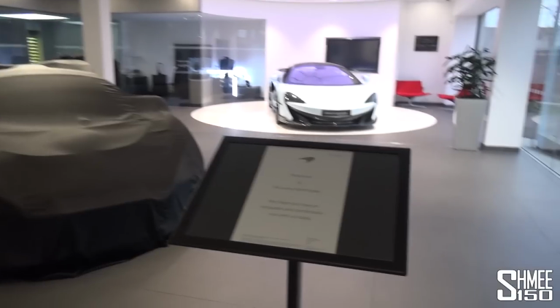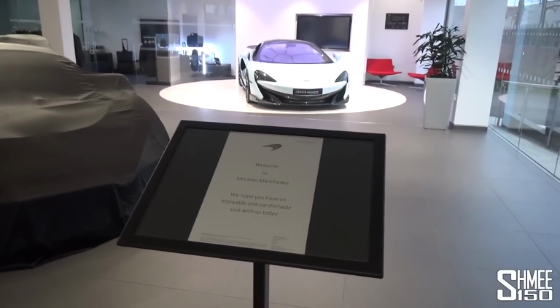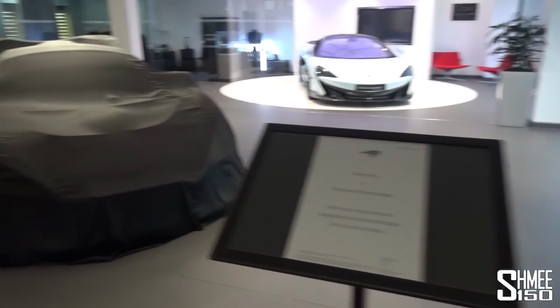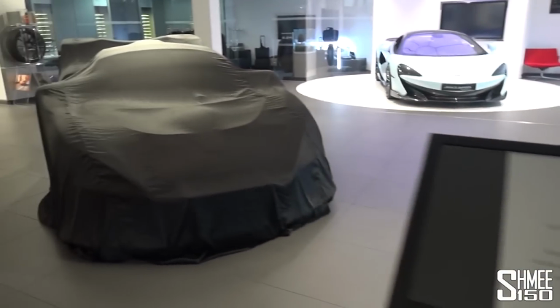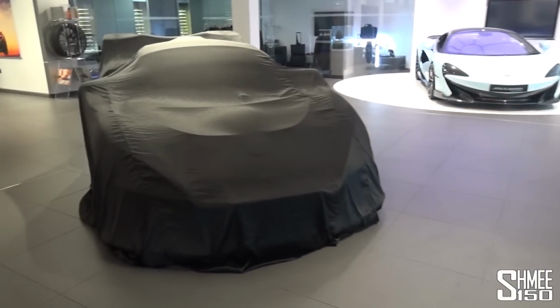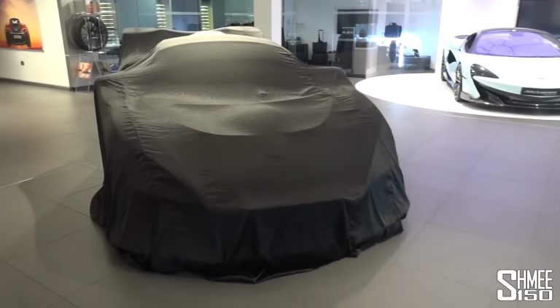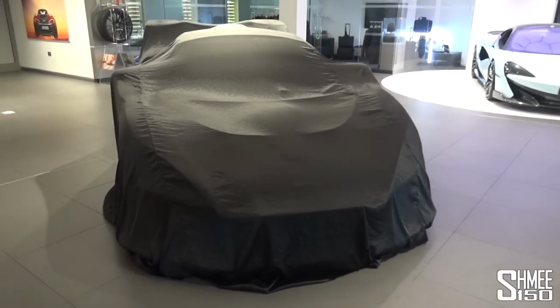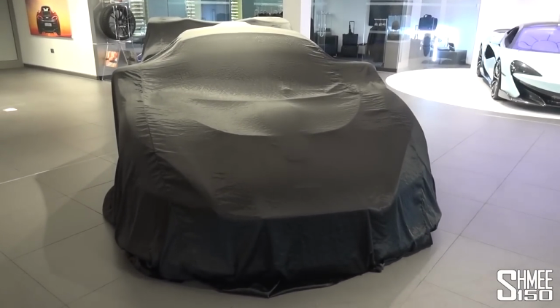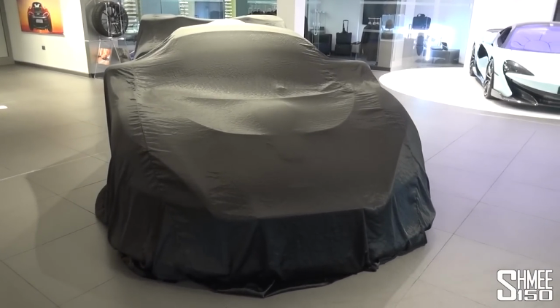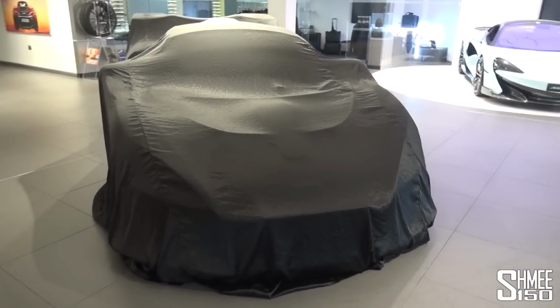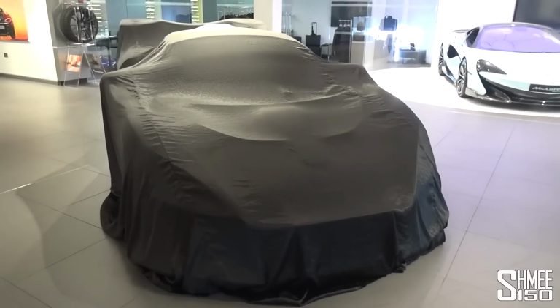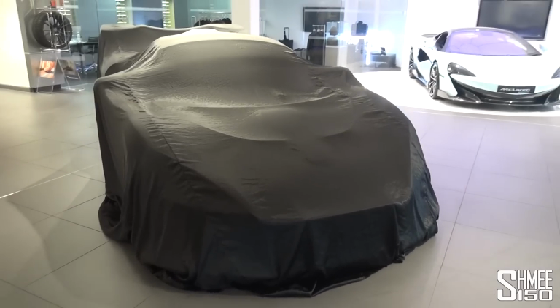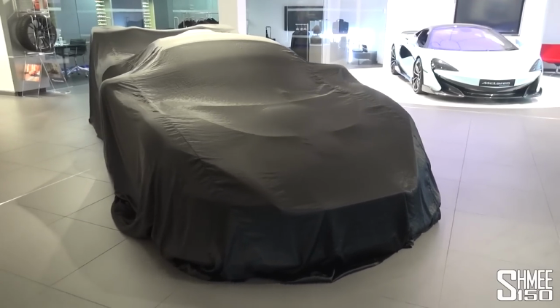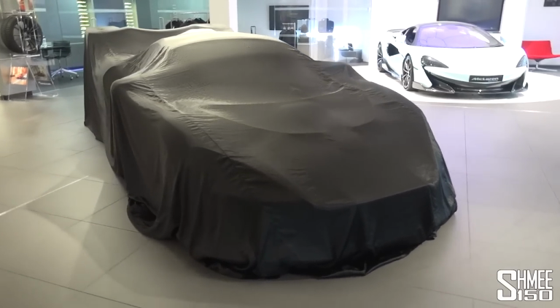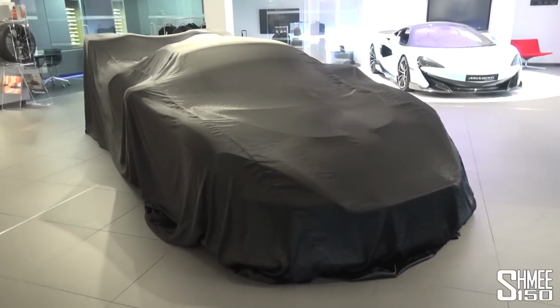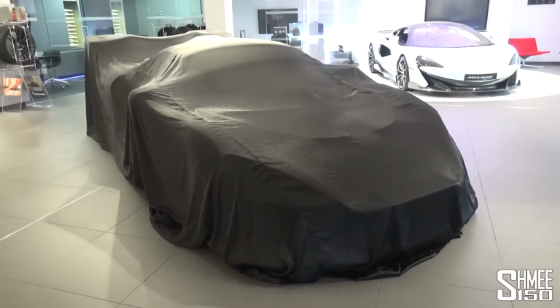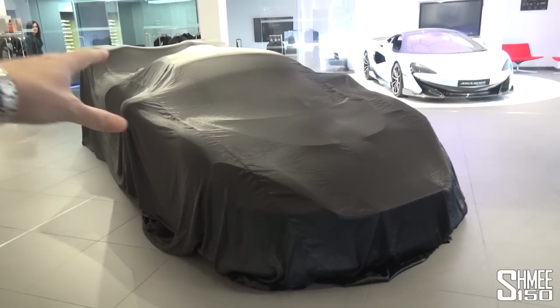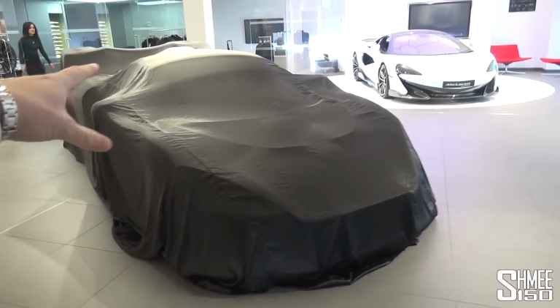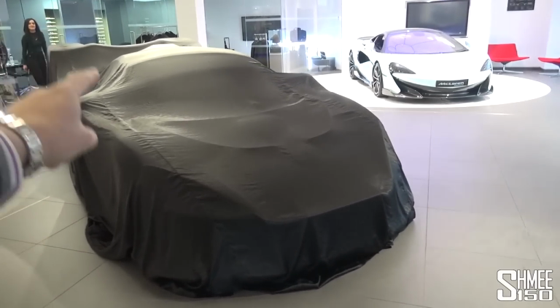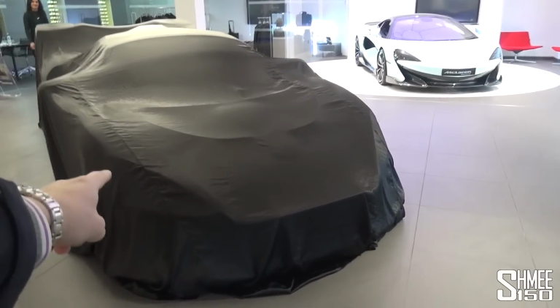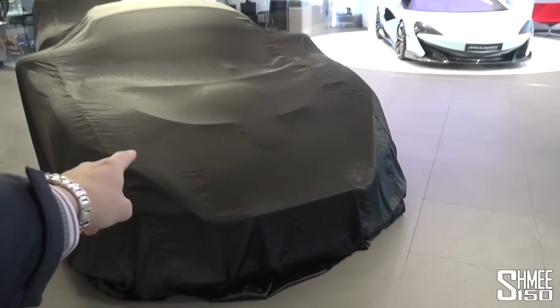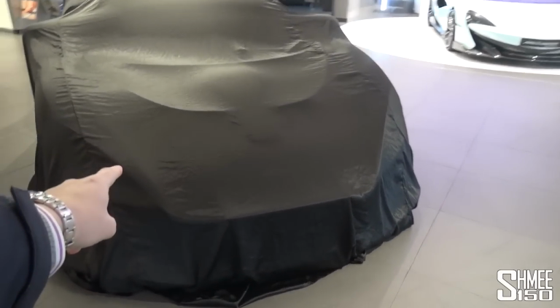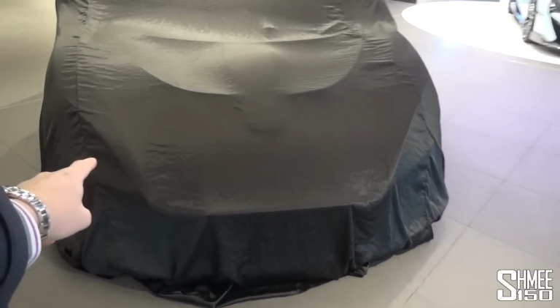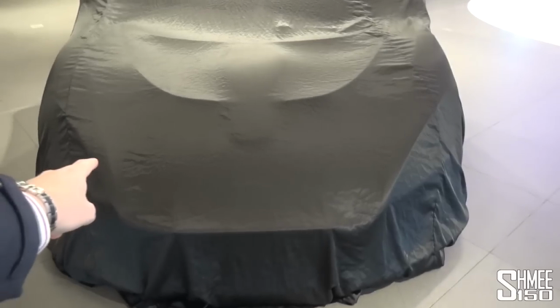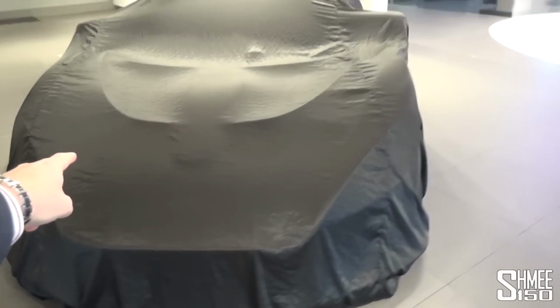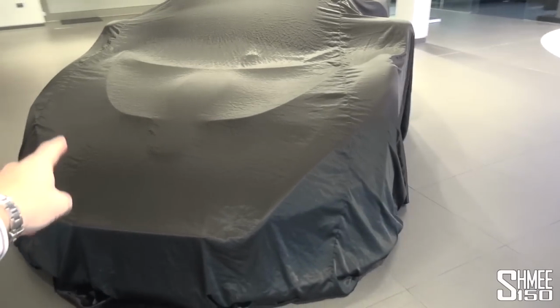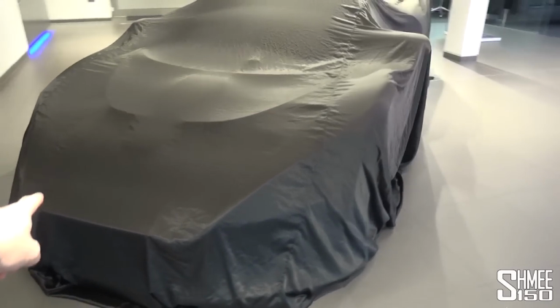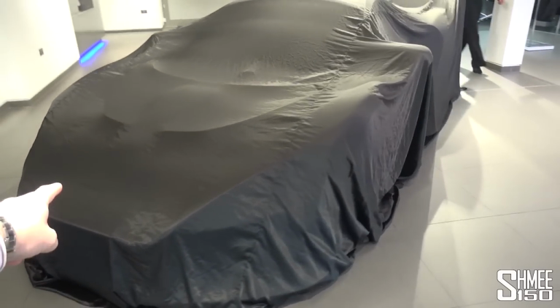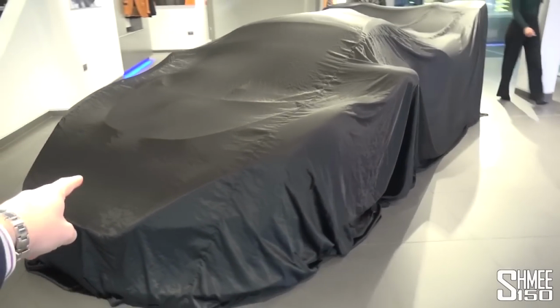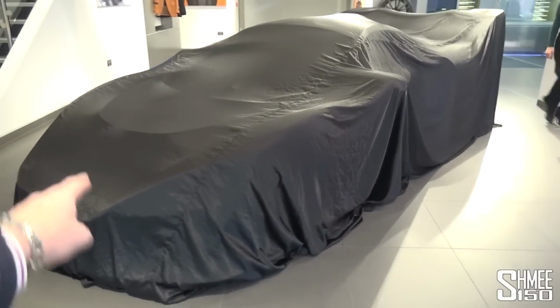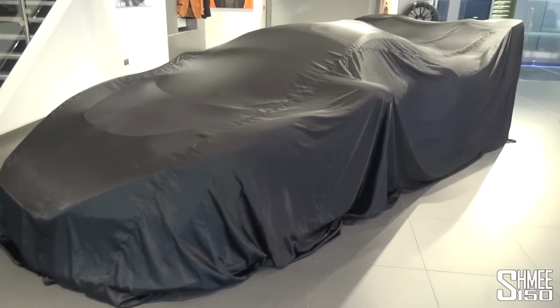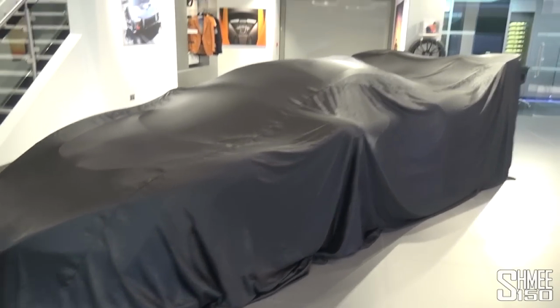Welcome to McLaren Manchester. And here we are — the Senna under the cover, under the silks, waiting for that to be pulled back. I think it's also sitting down in race mode at the moment, which should be visible on video.